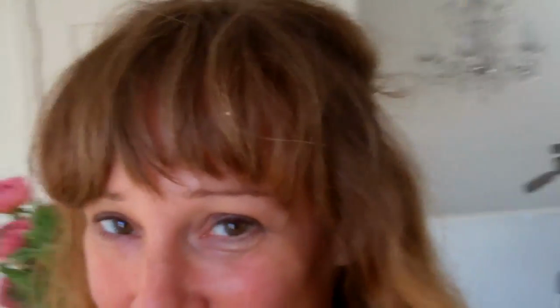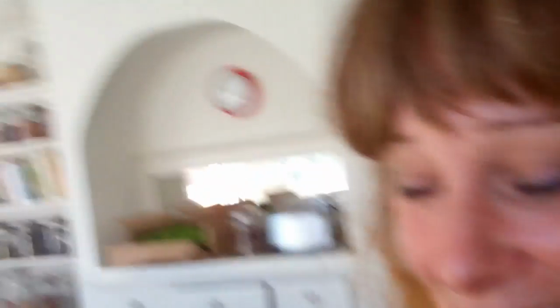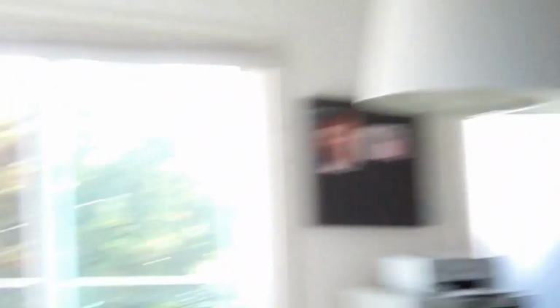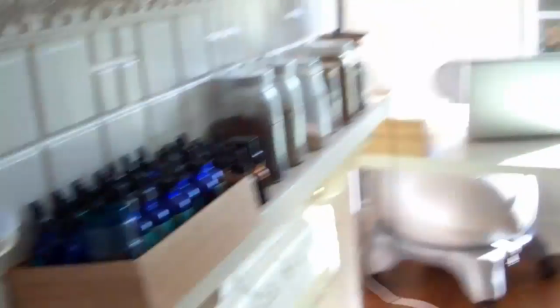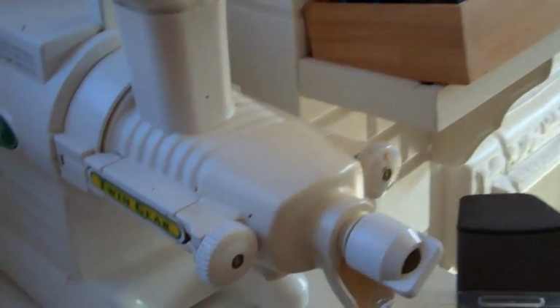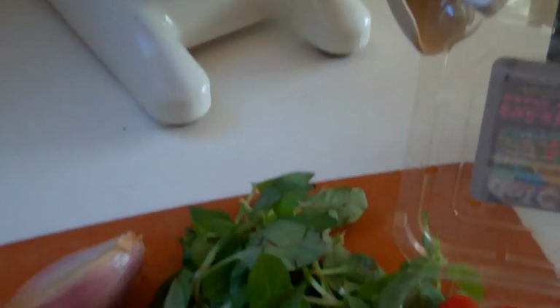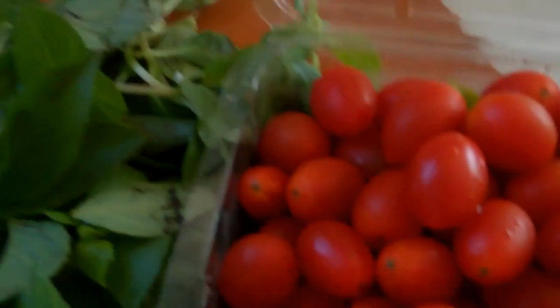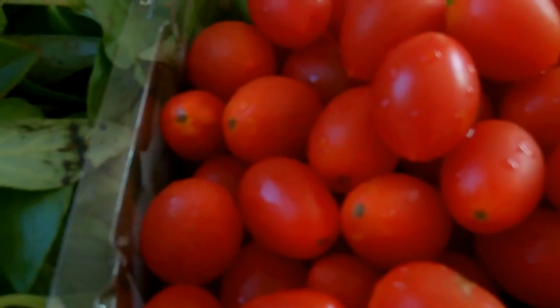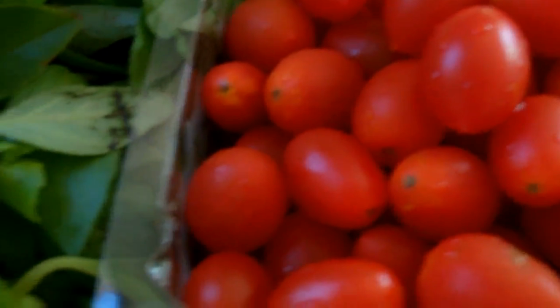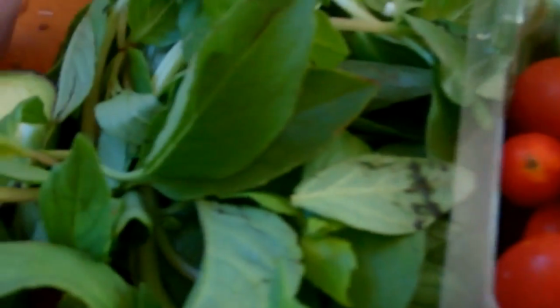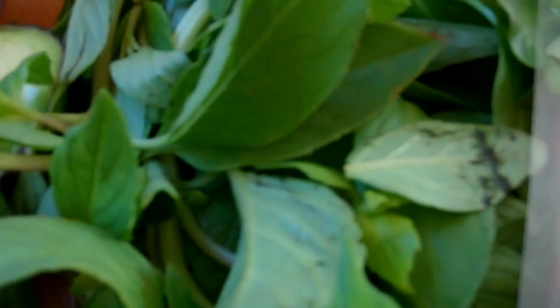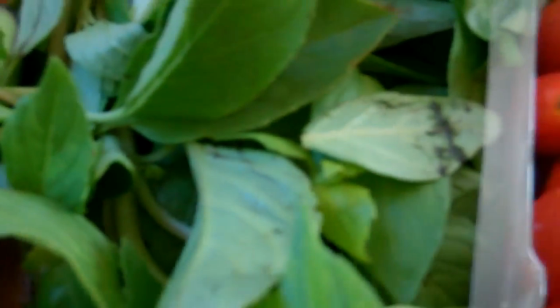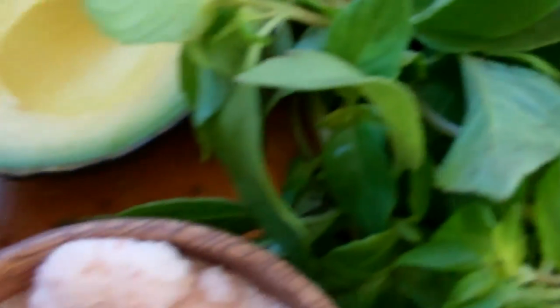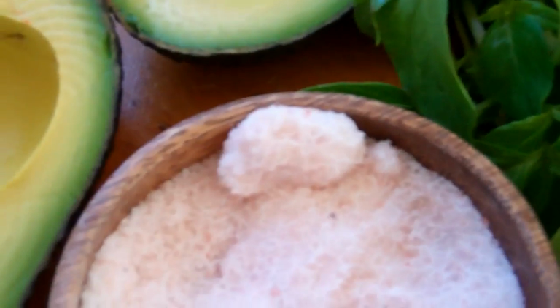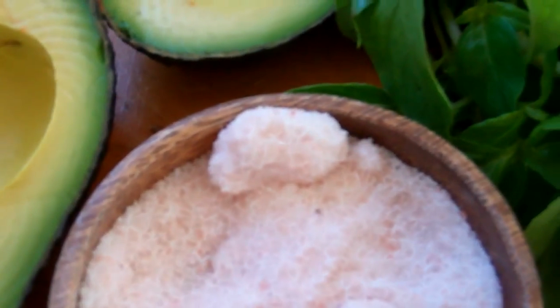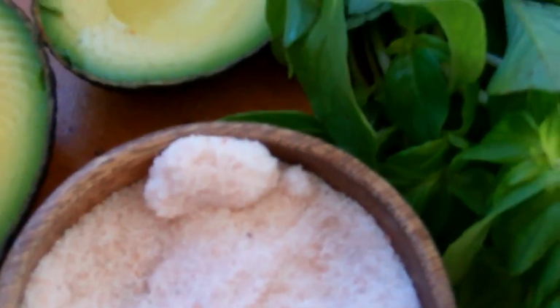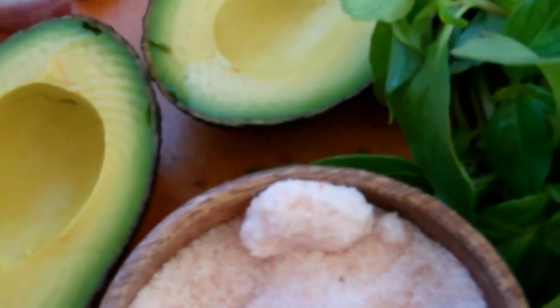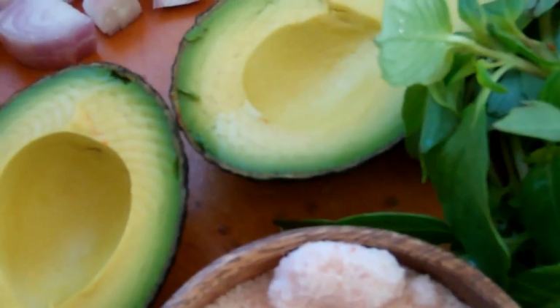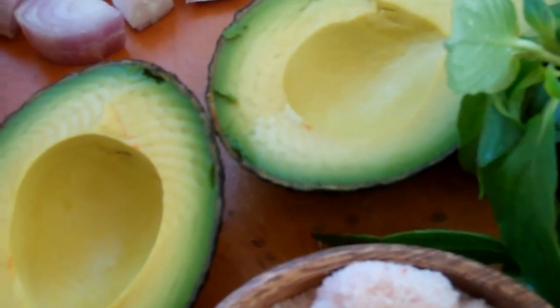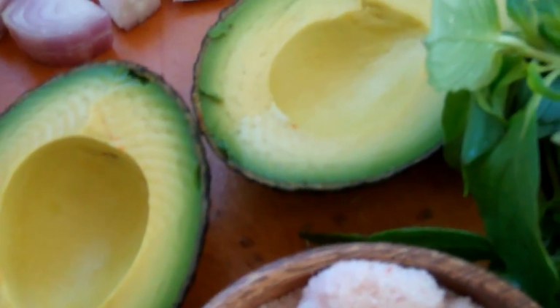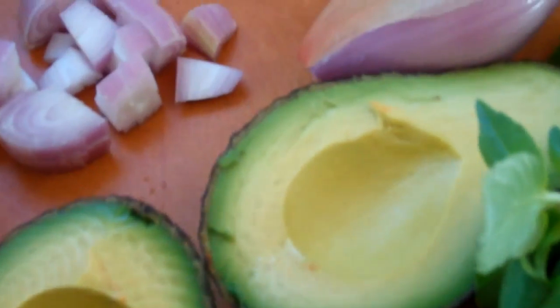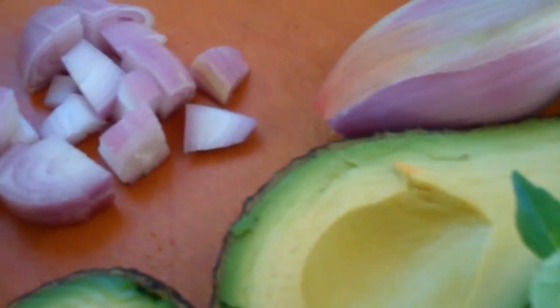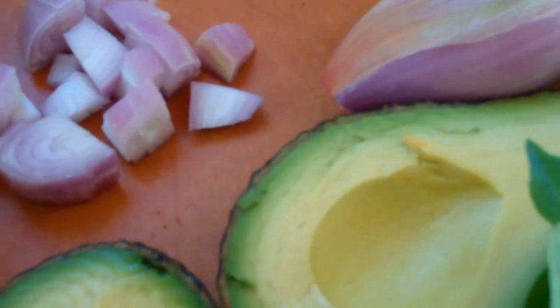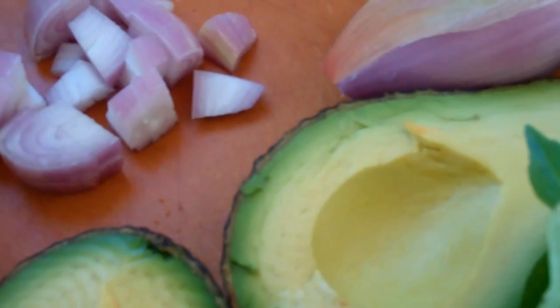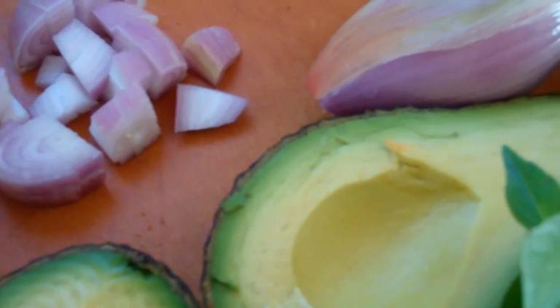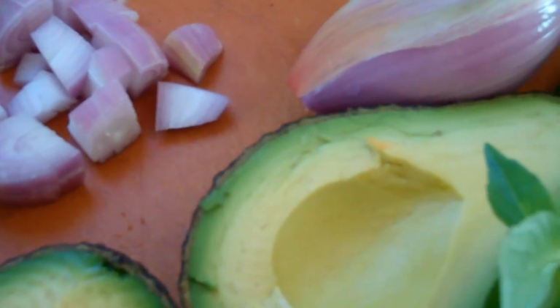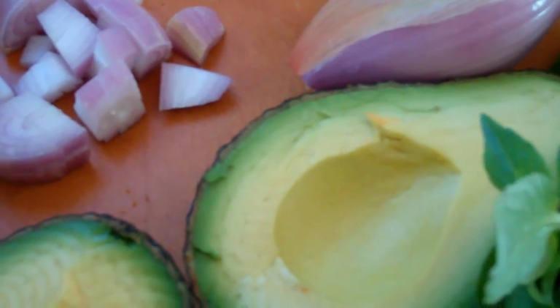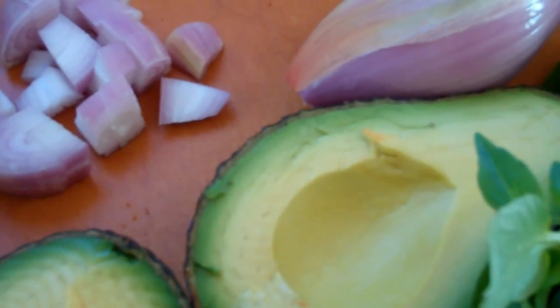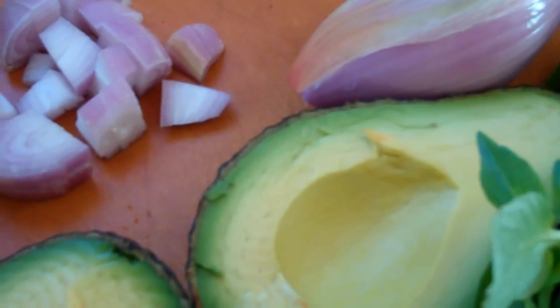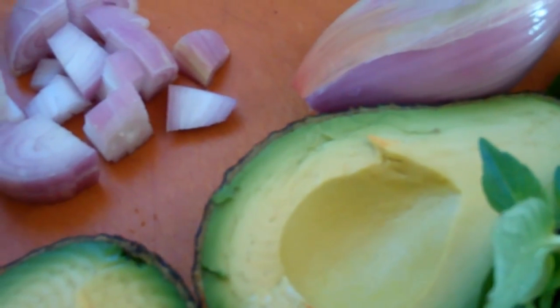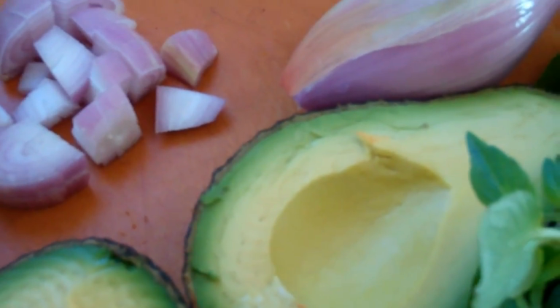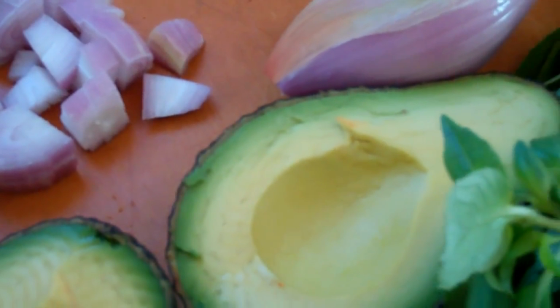Watch what it is. It's just the tomatoes, lemon basil, a little bit of pink Himalayan salt, avocado, and some organic garlic that looks like shallot to me. It's a very large piece of purple garlic.